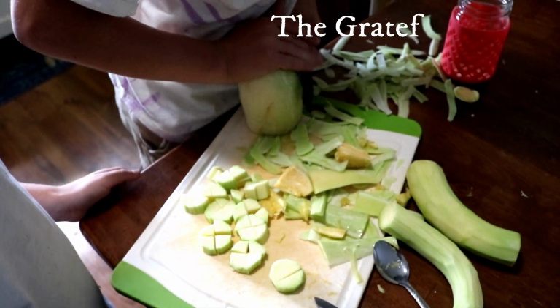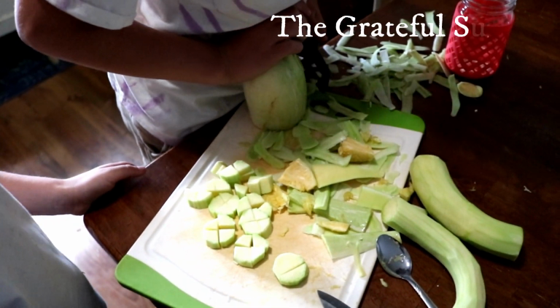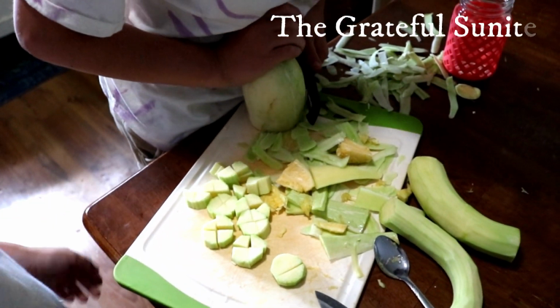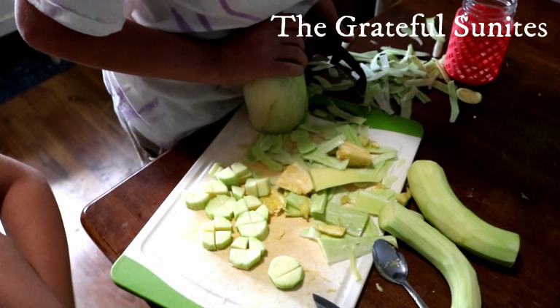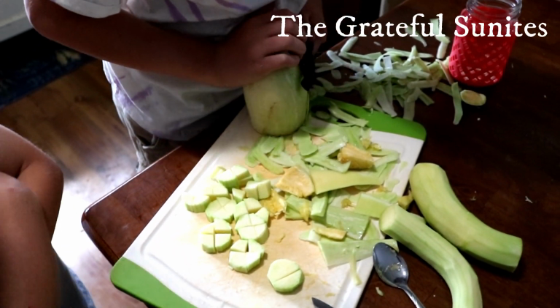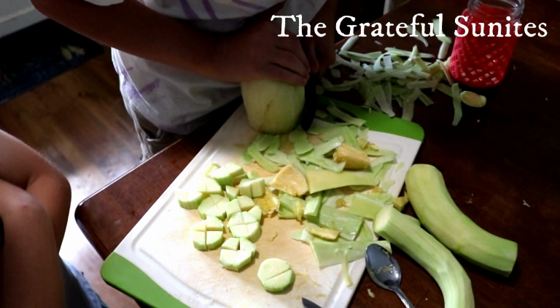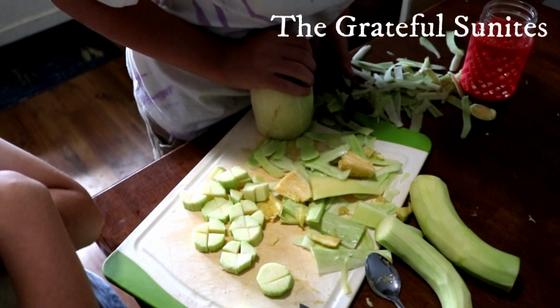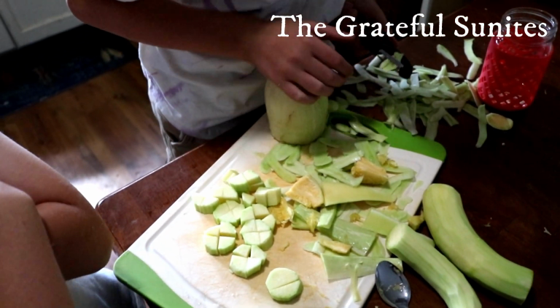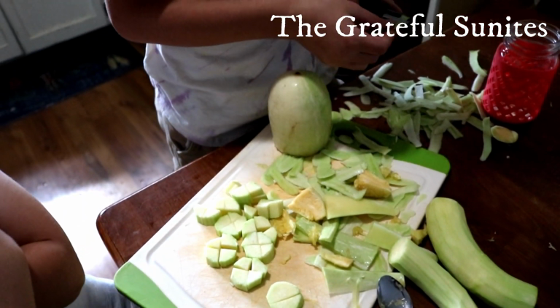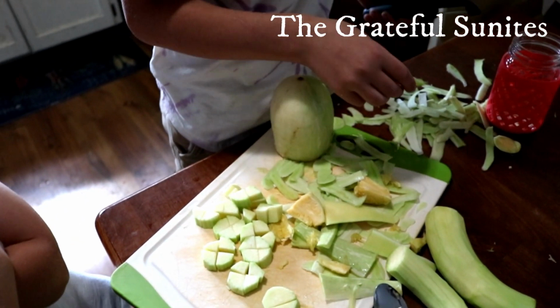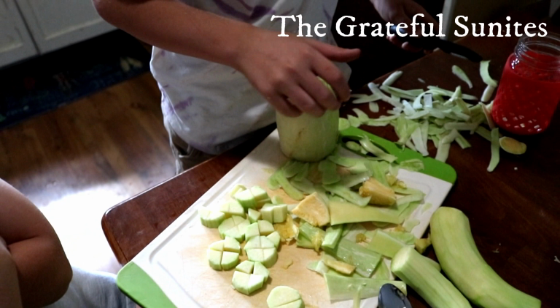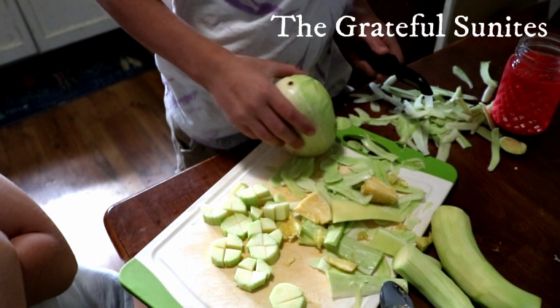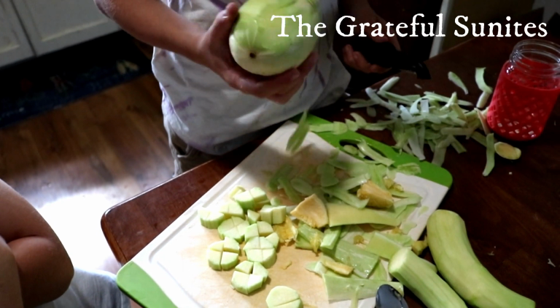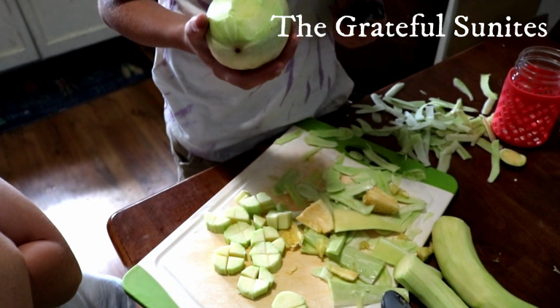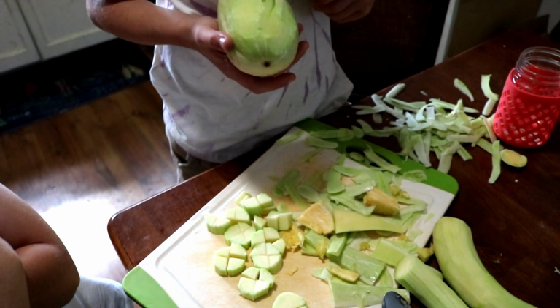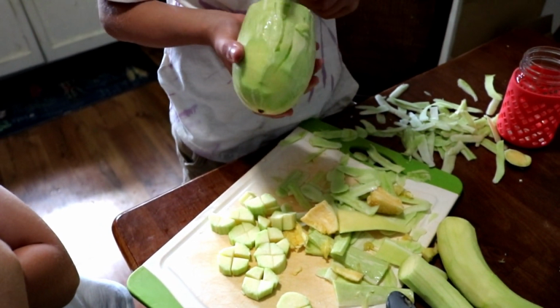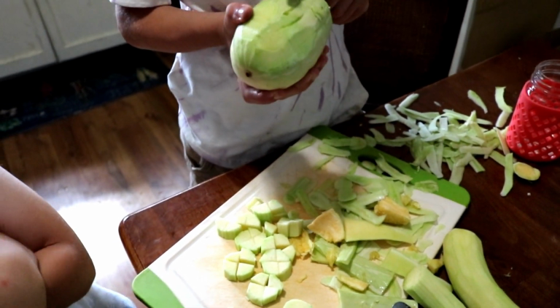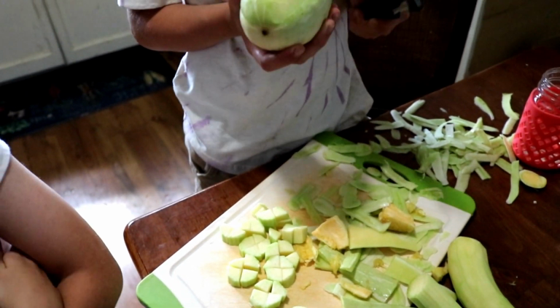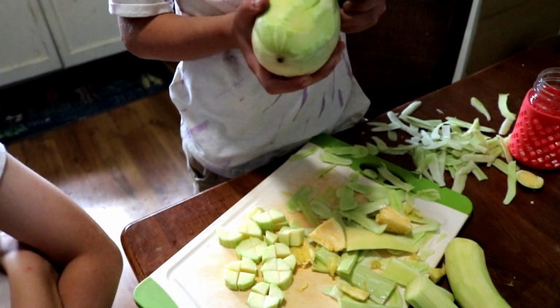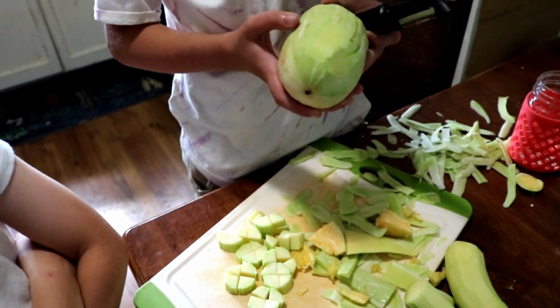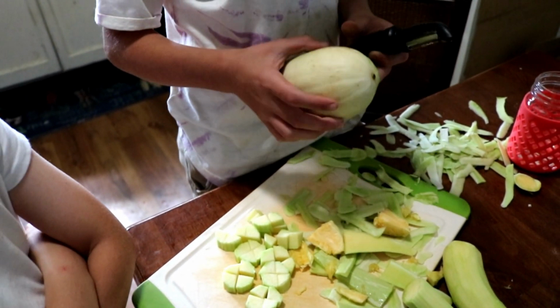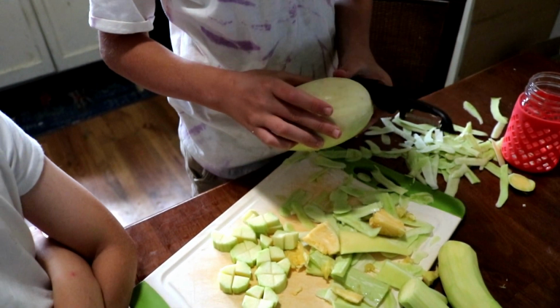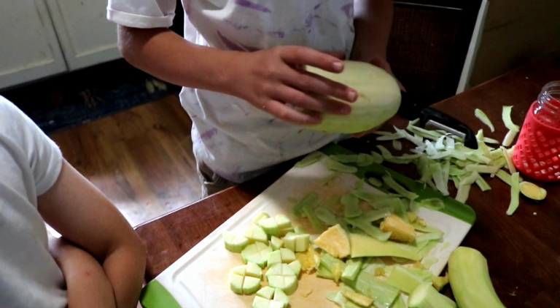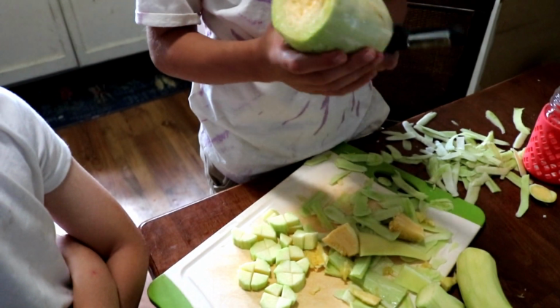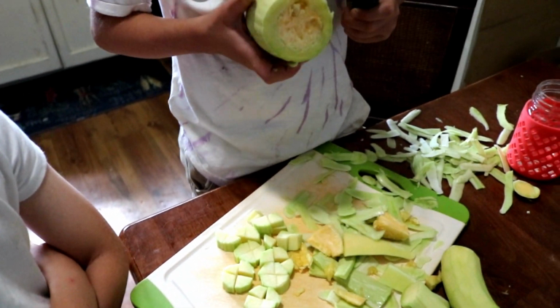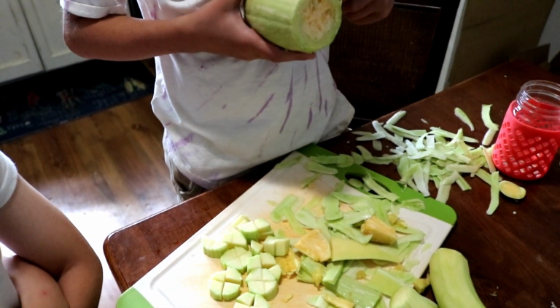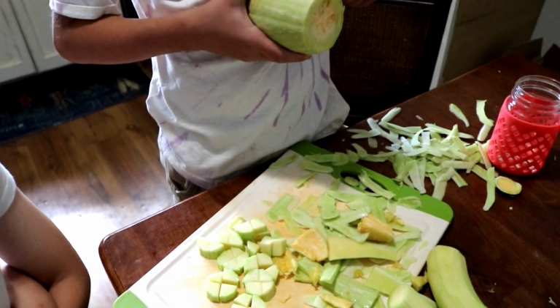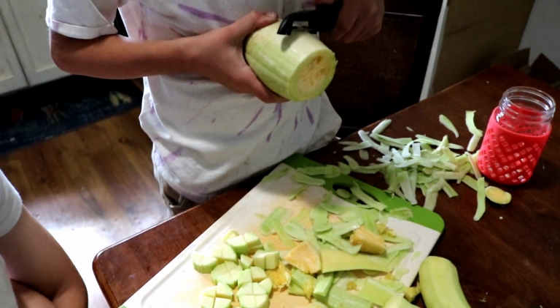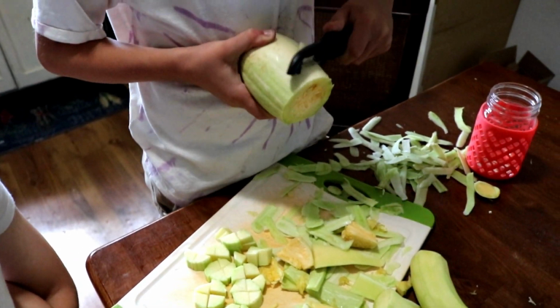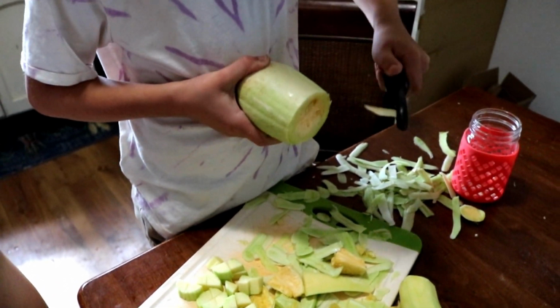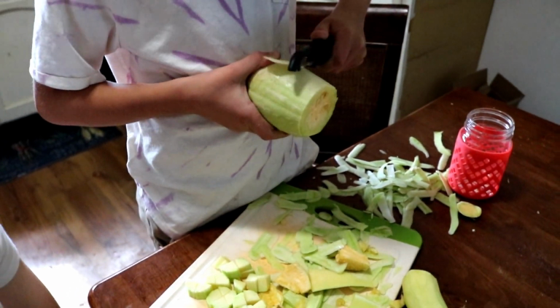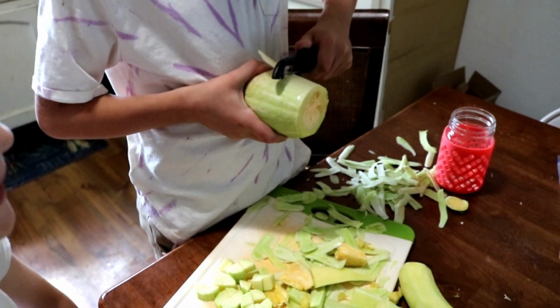My parents gave us some zucchini — a lot of it. We have made zucchini brownies and zucchini bread, and we have a bunch in the freezer grated up for zucchini bread and brownies, but we wanted to try something different.